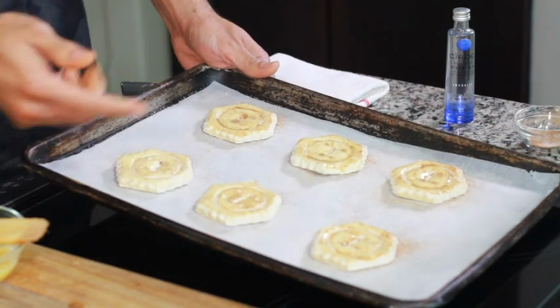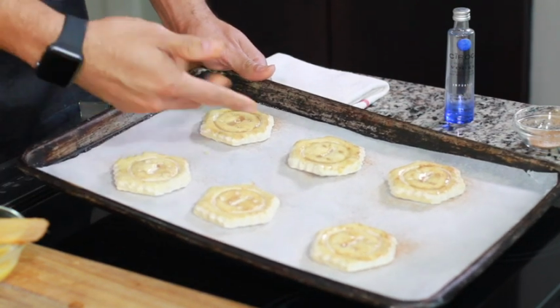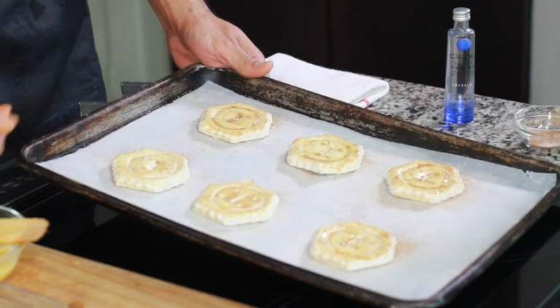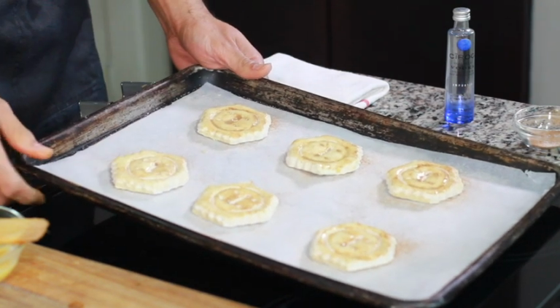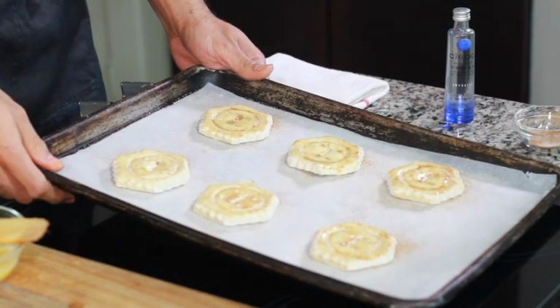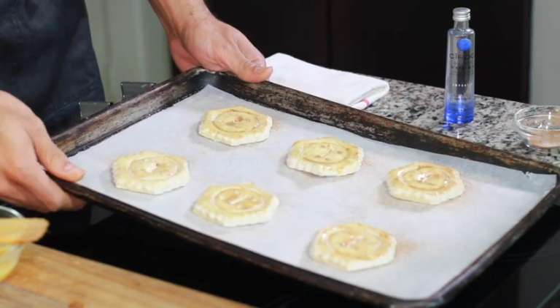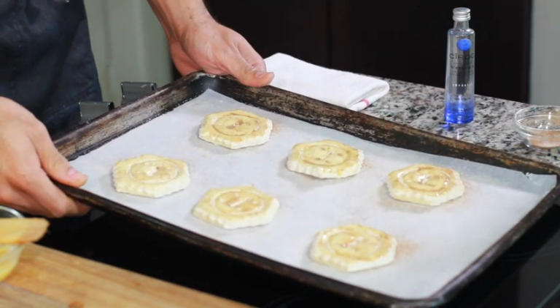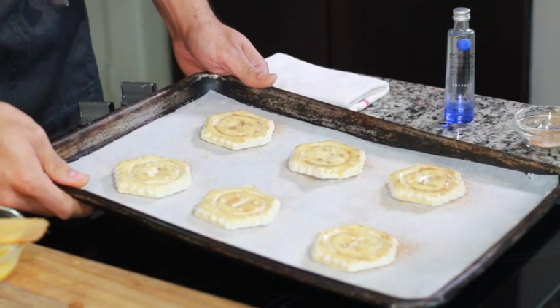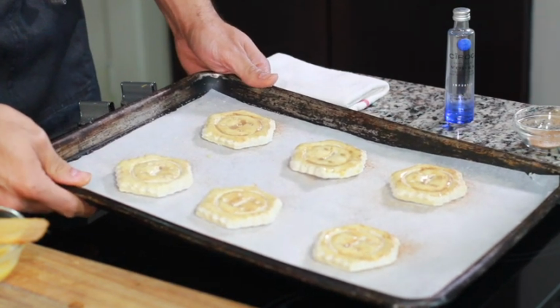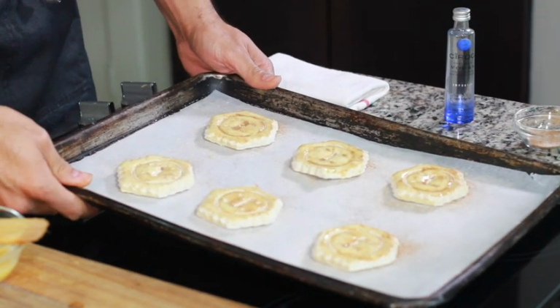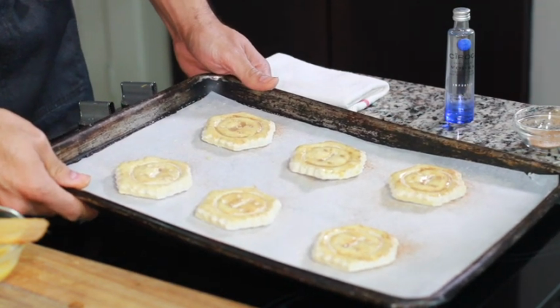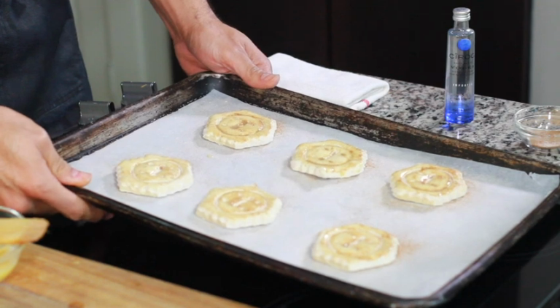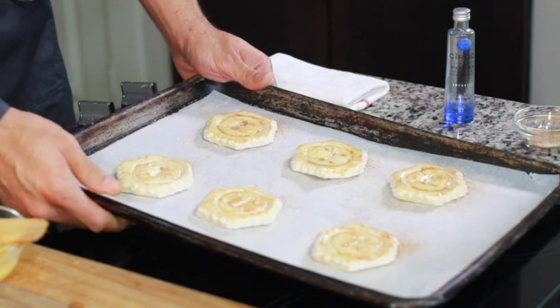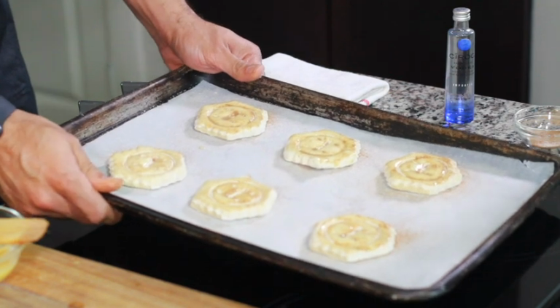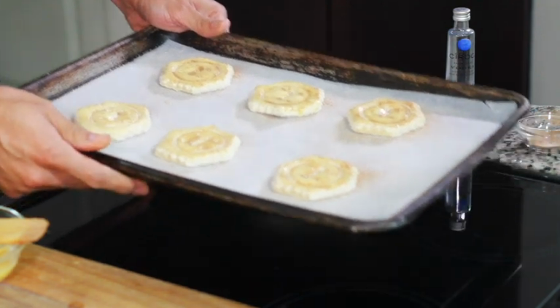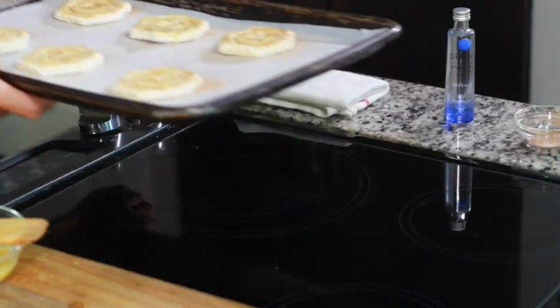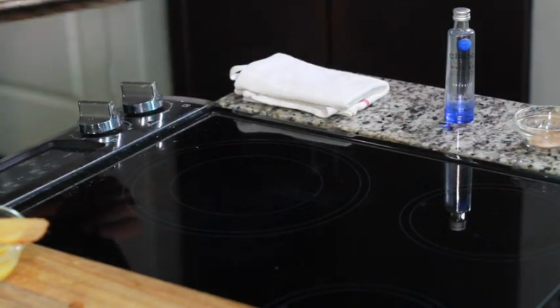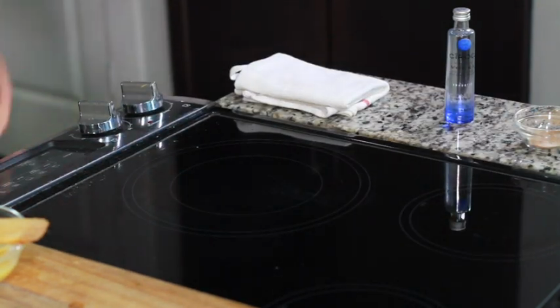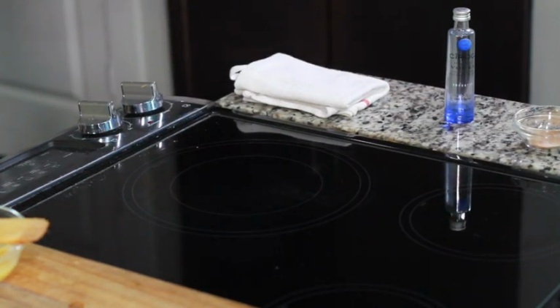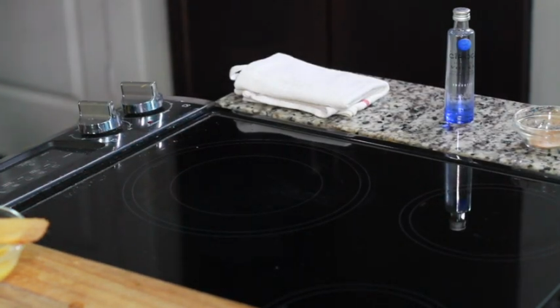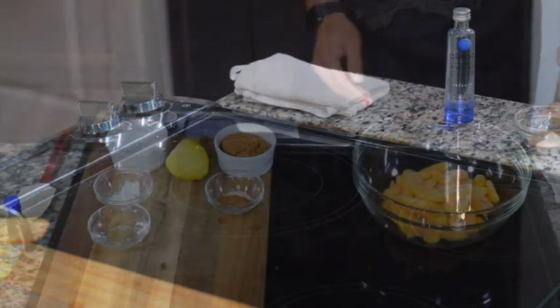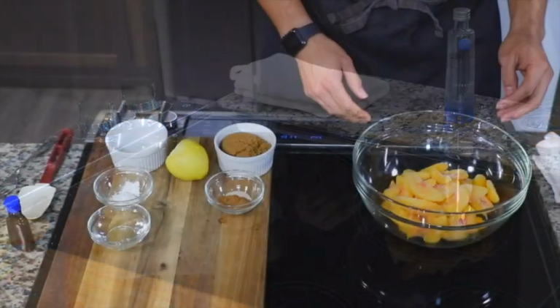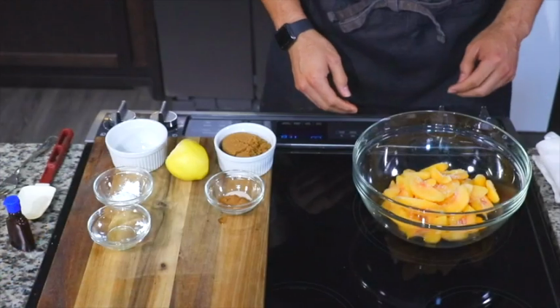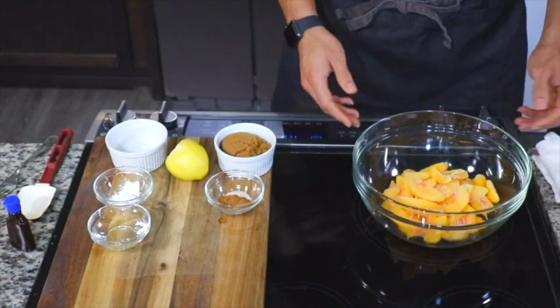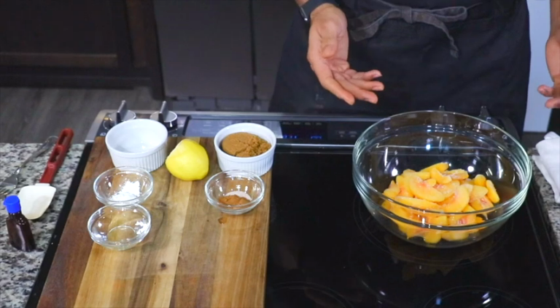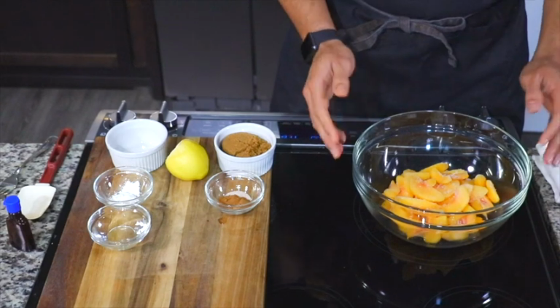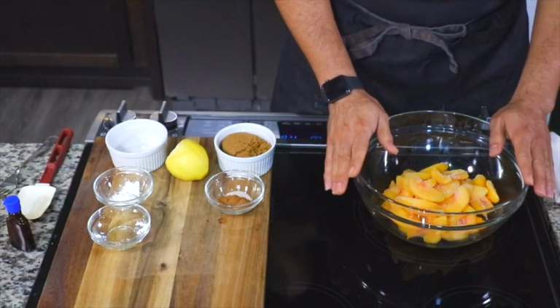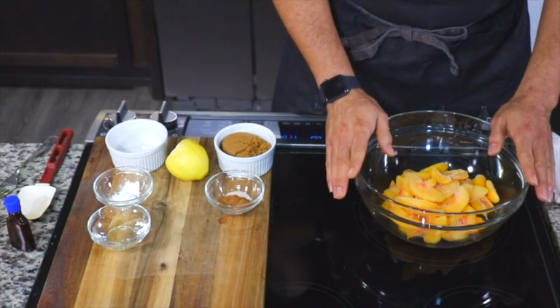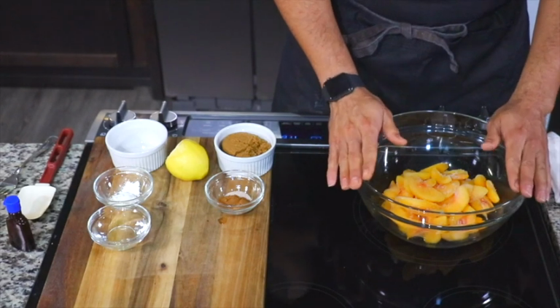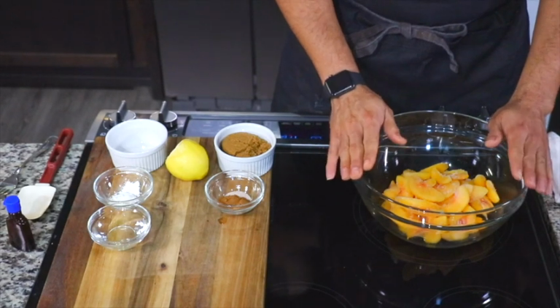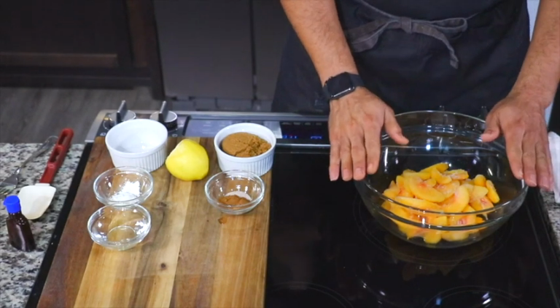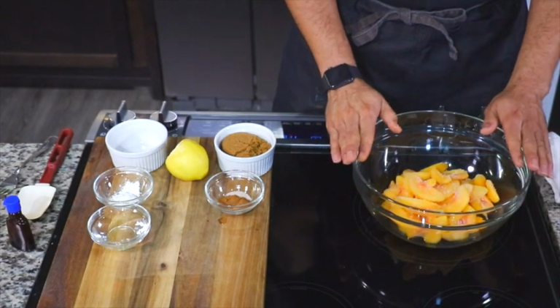Then we're going to pop them into a 425-degree oven for about 17 to 22 minutes — maybe around 20 minutes, just depending on how hot your oven is.